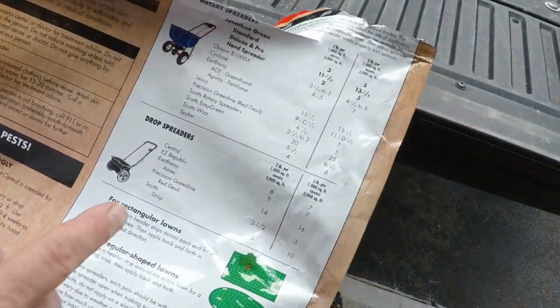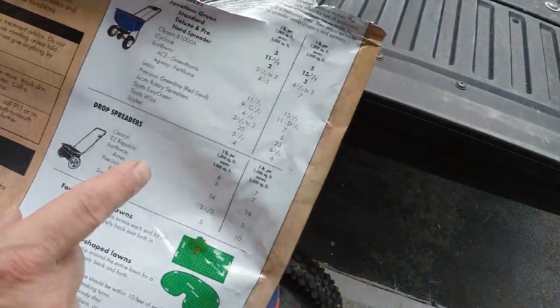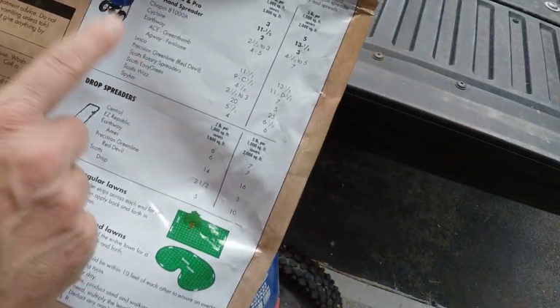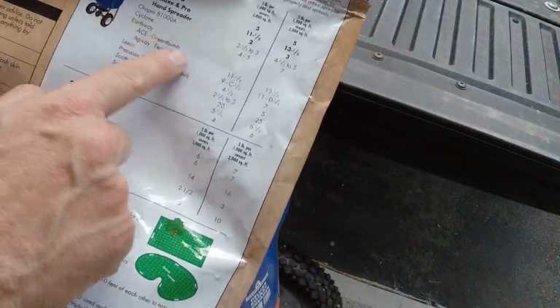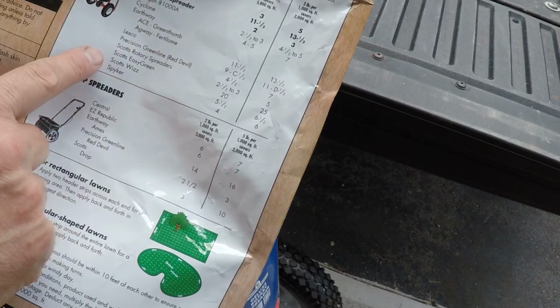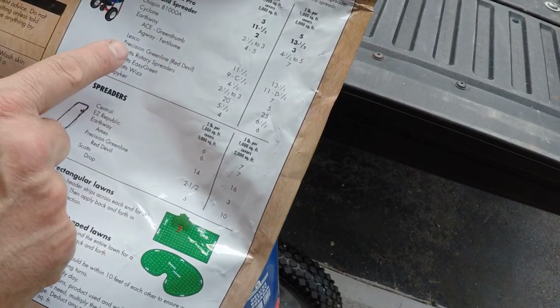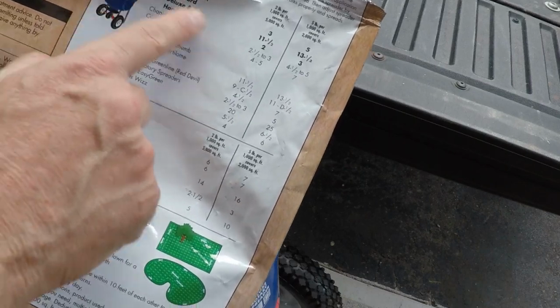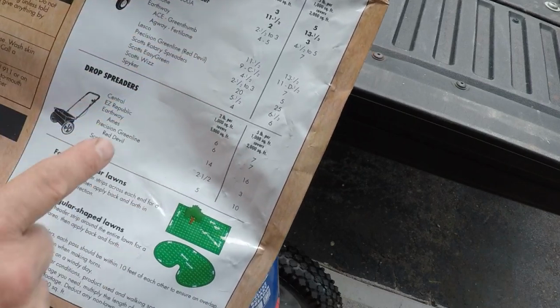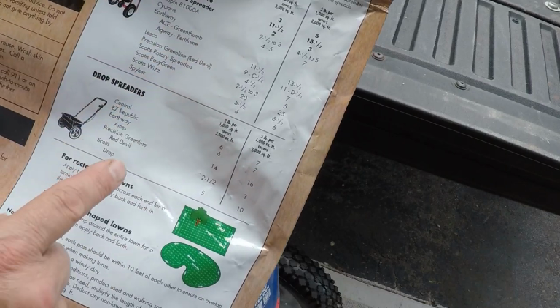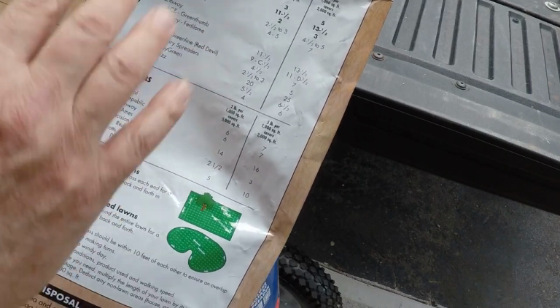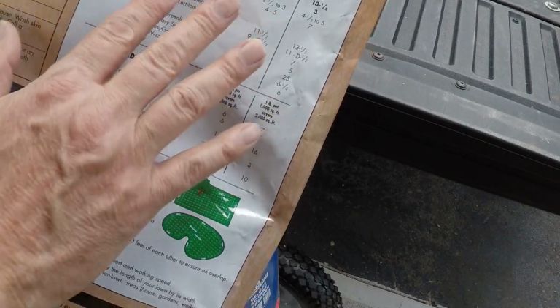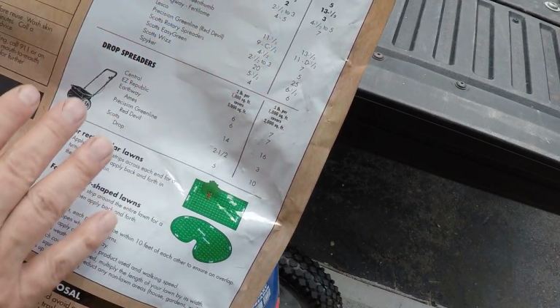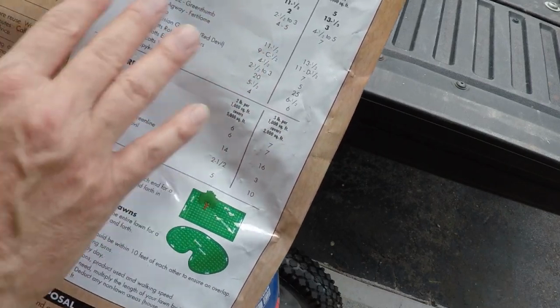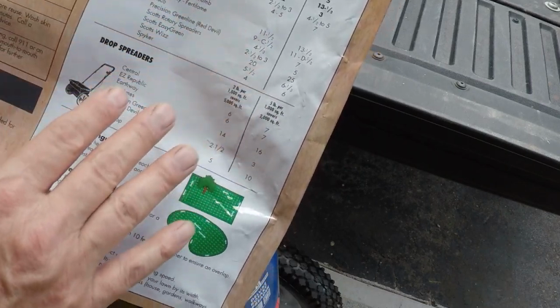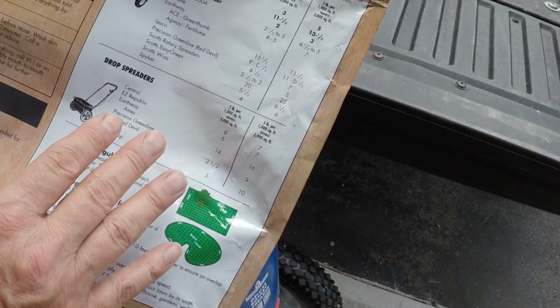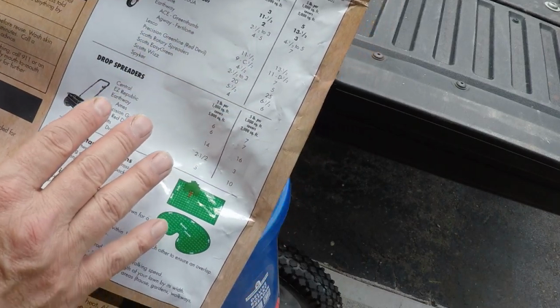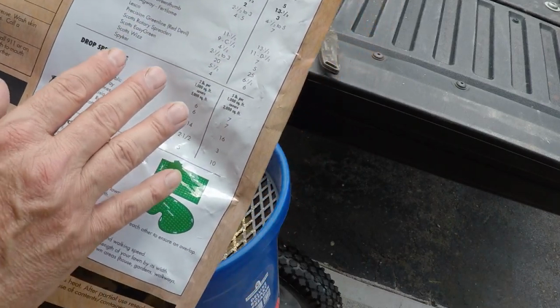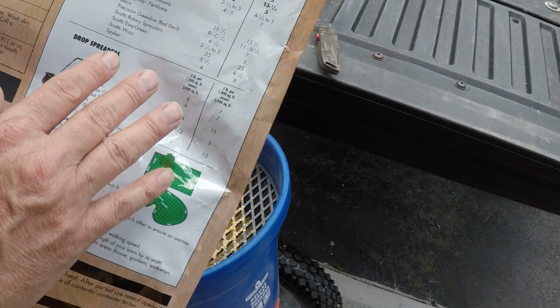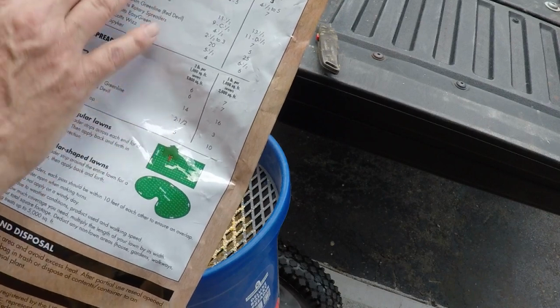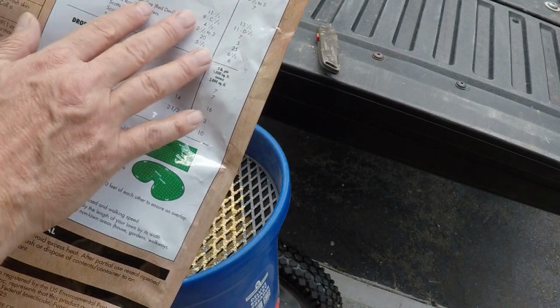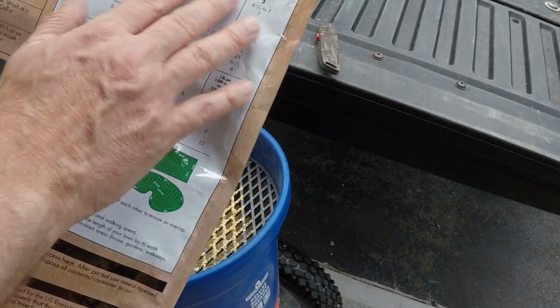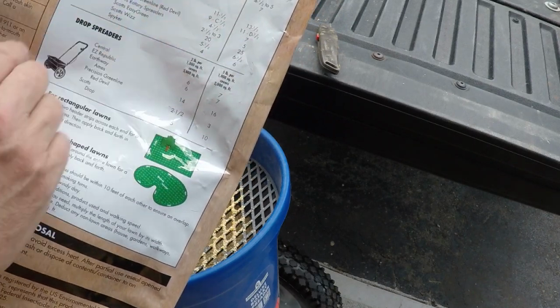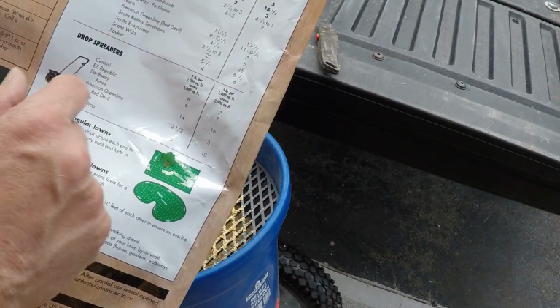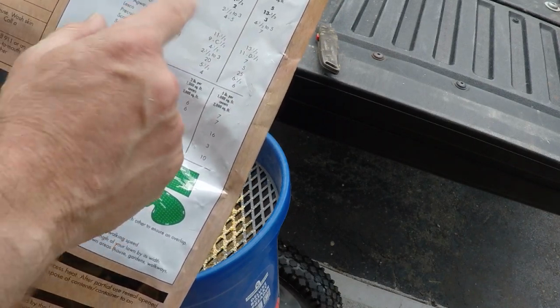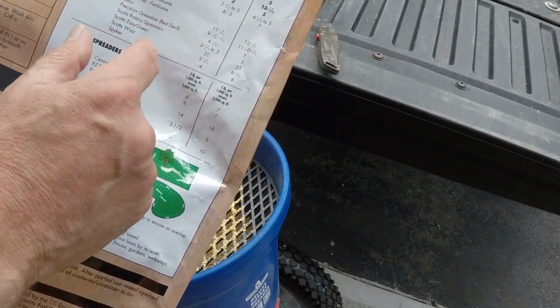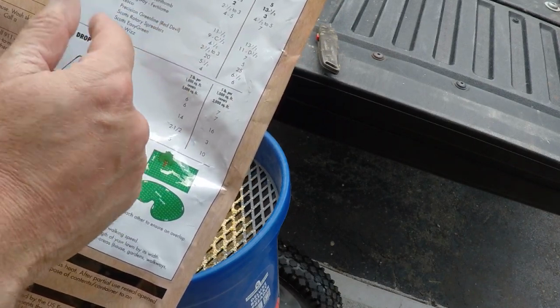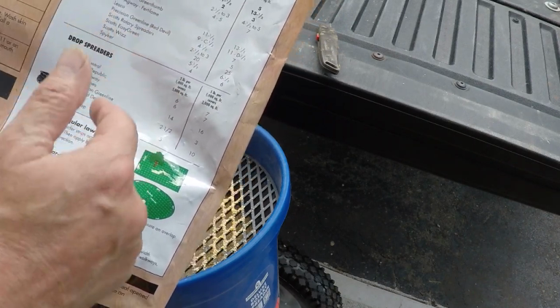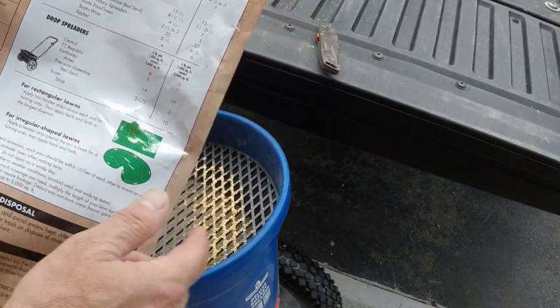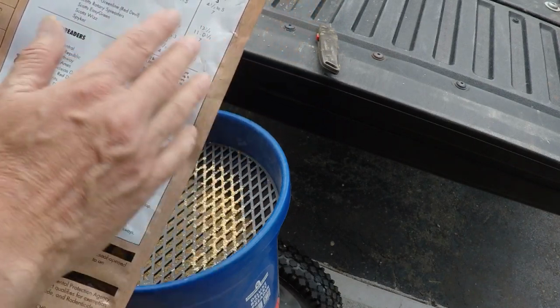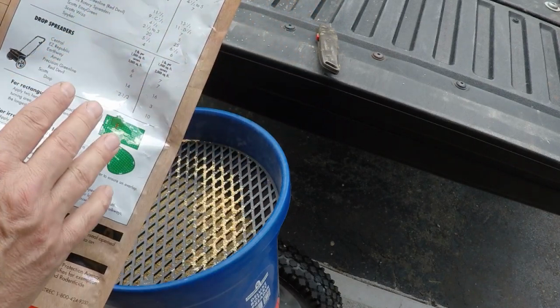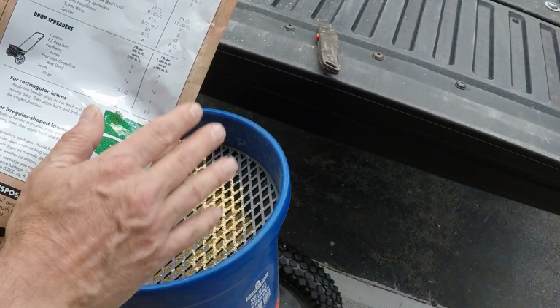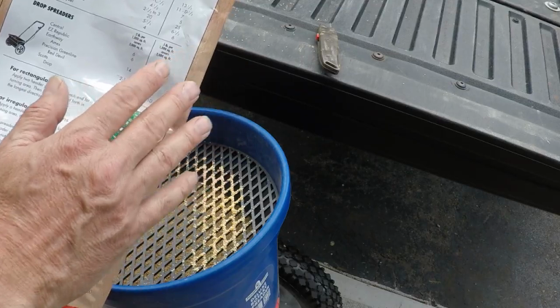You want to take notice of all the different spreader settings. They'll list the various types of spreaders that you may have and will provide the setting that you need to spread this product.